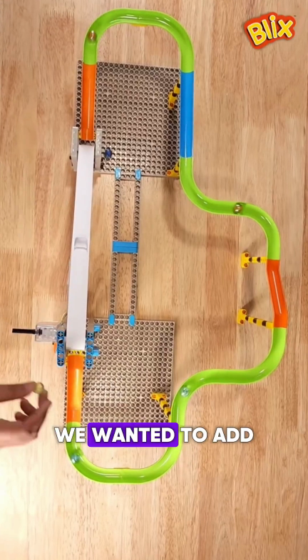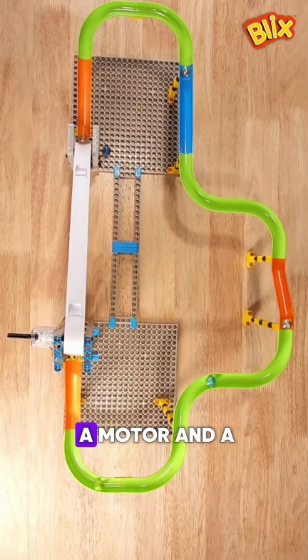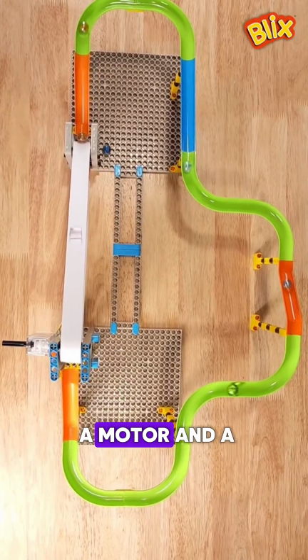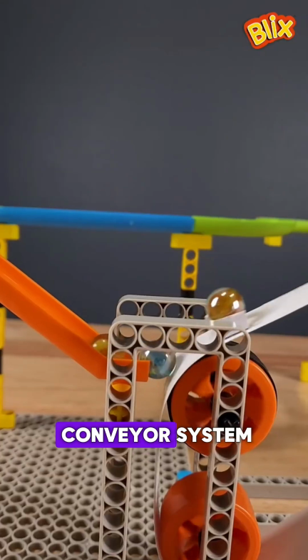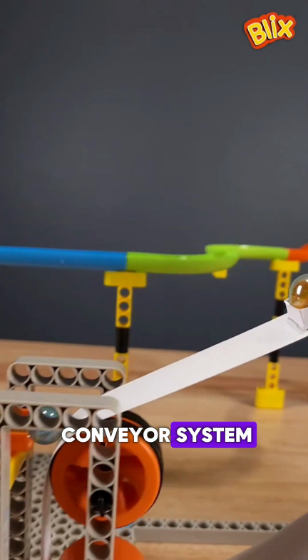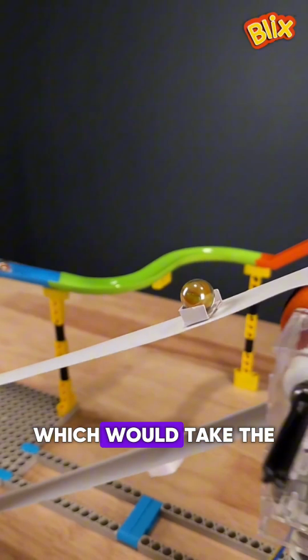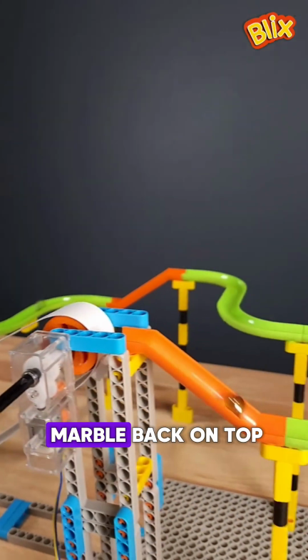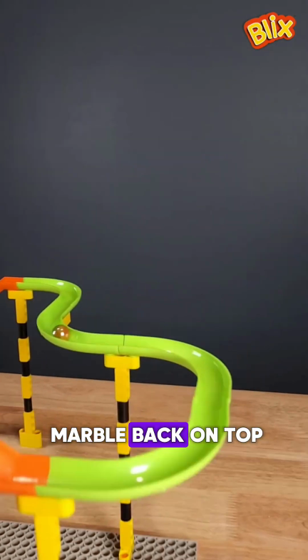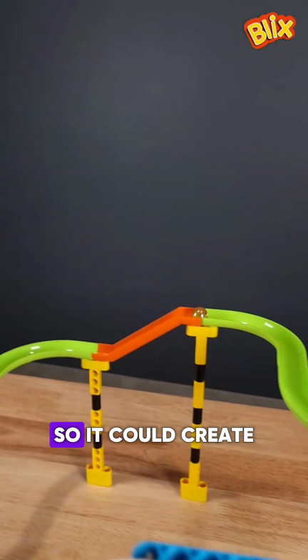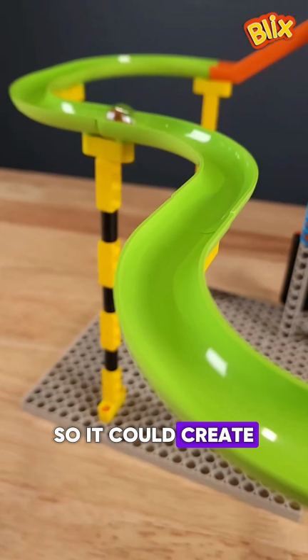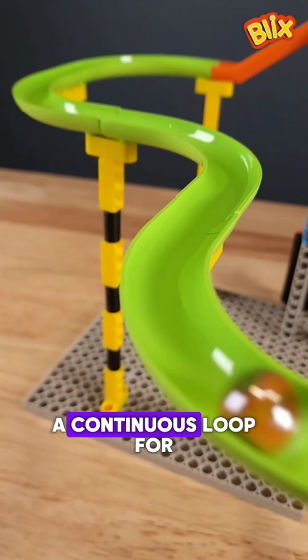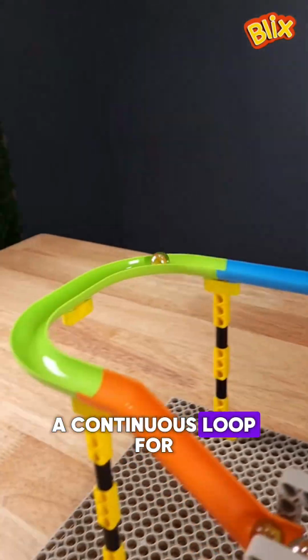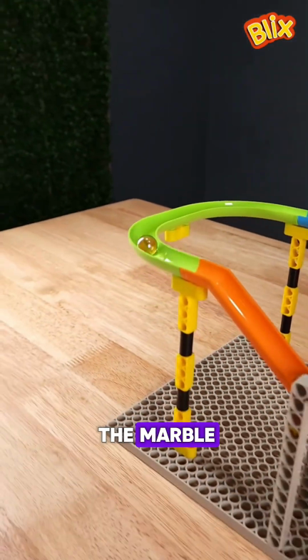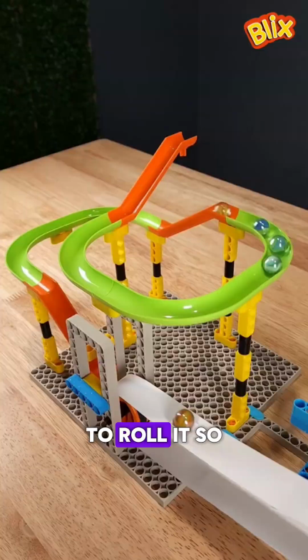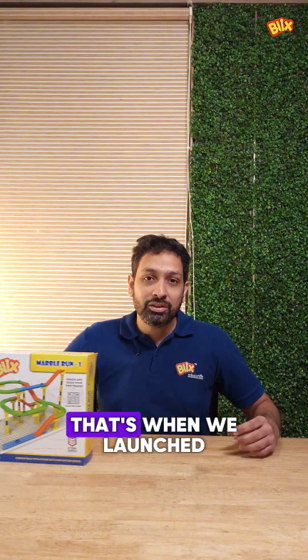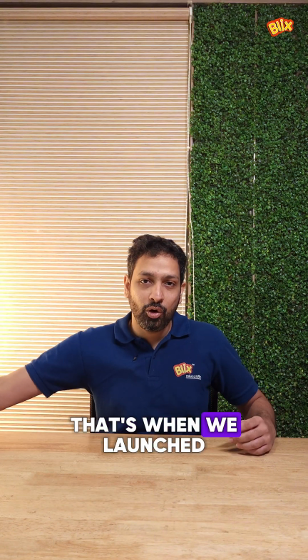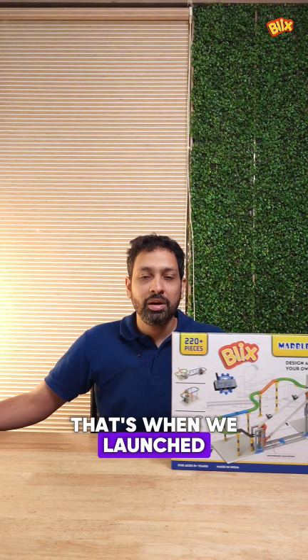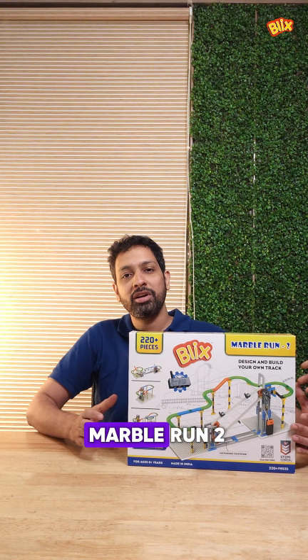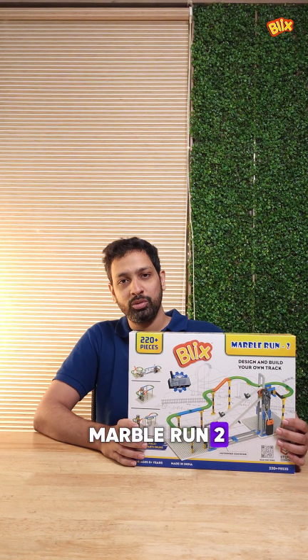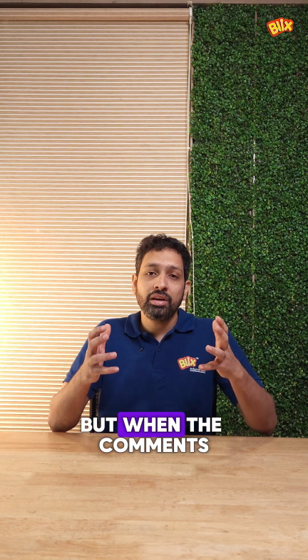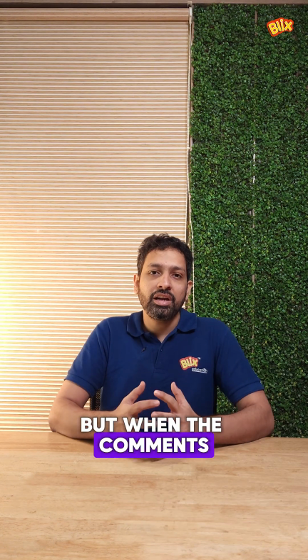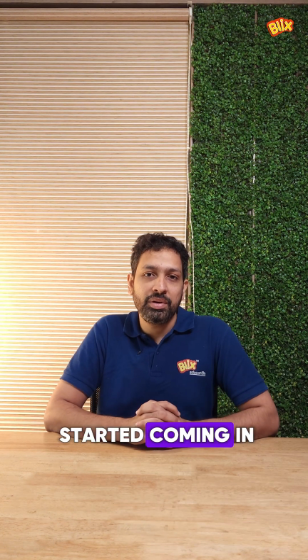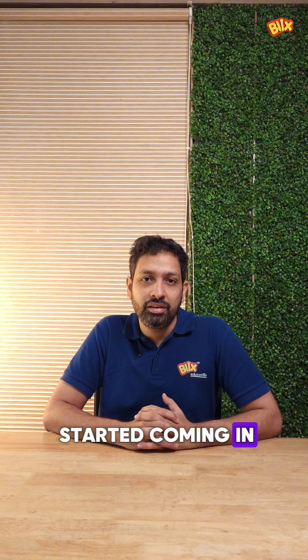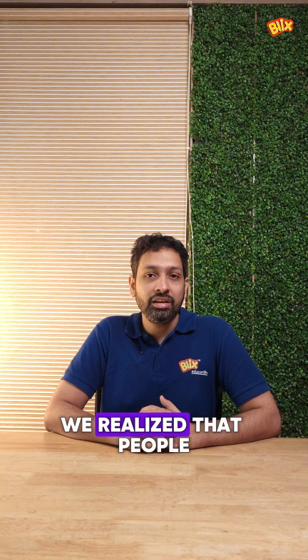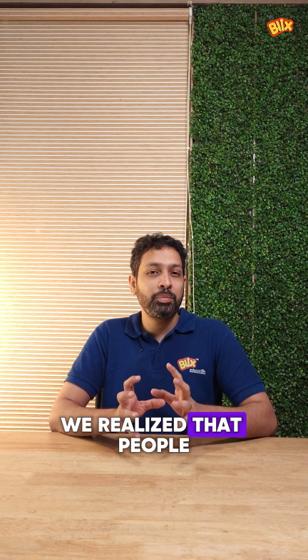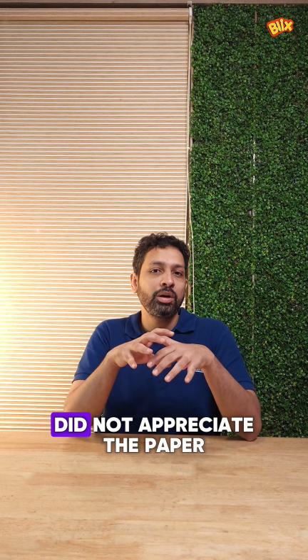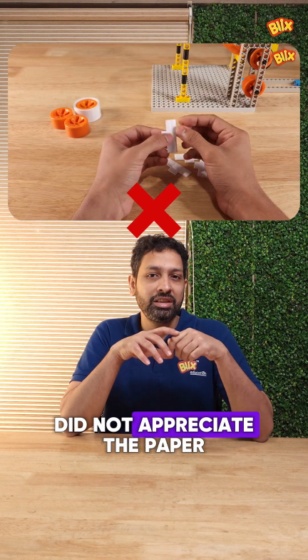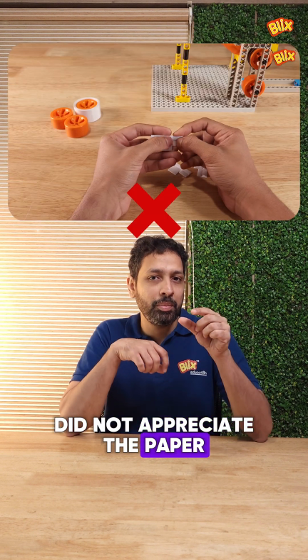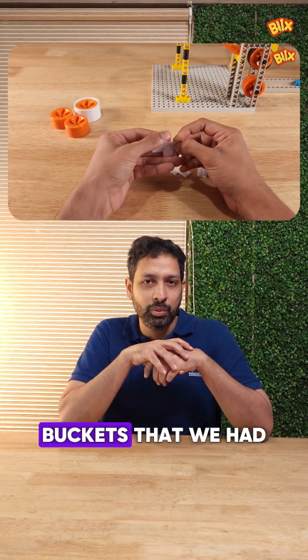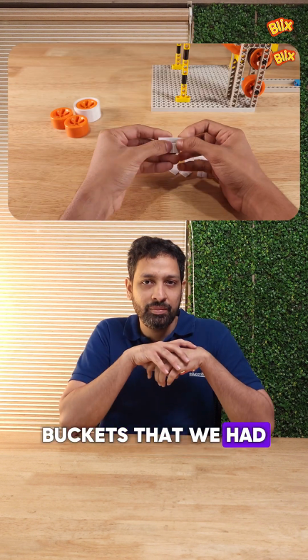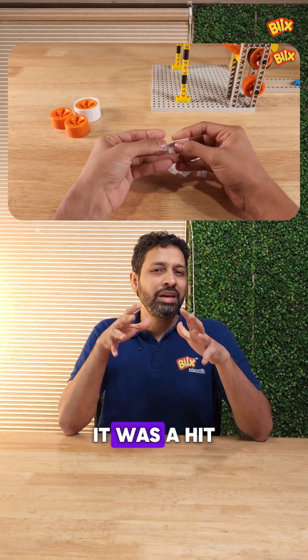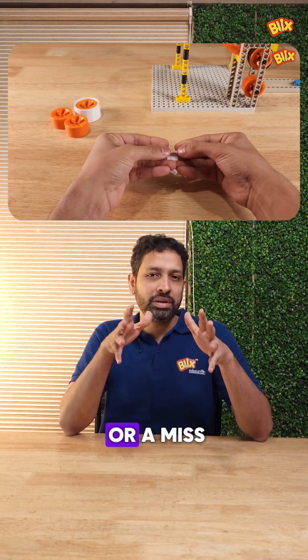We wanted to add a motor and a conveyor system which would take the marble back on top so it could create a continuous loop for the marble to roll in. So that's when we launched Marble Run 2. But when the comments started coming in, we realized that people did not appreciate the paper buckets that we had — it was a hit or a miss.